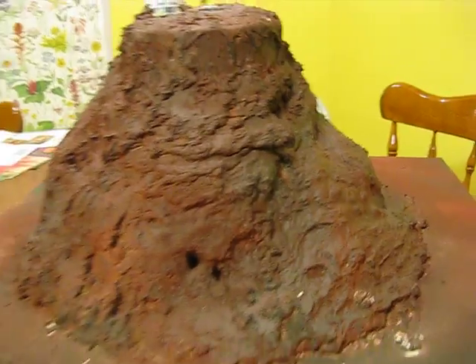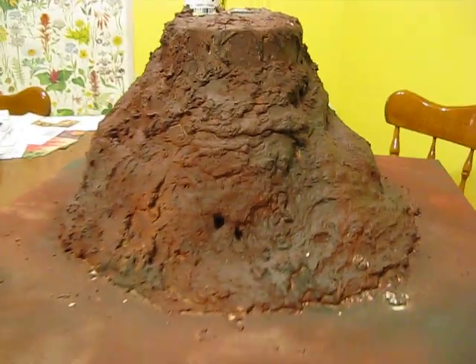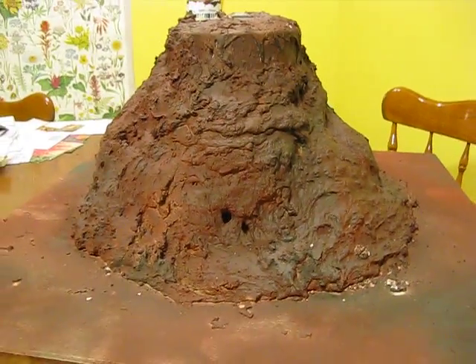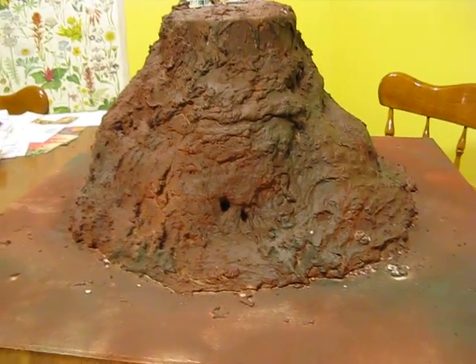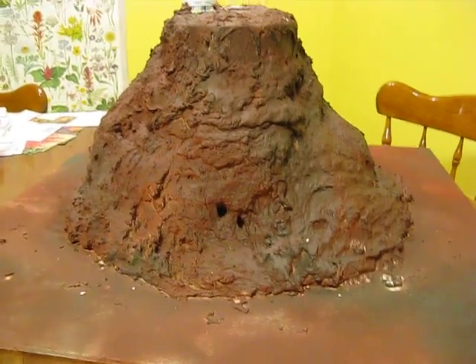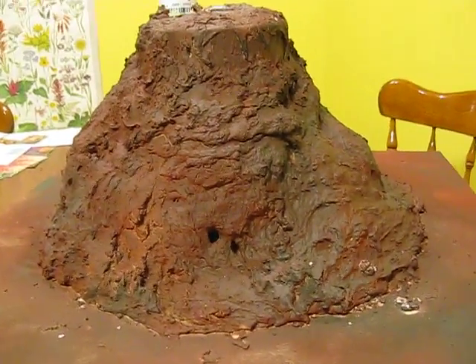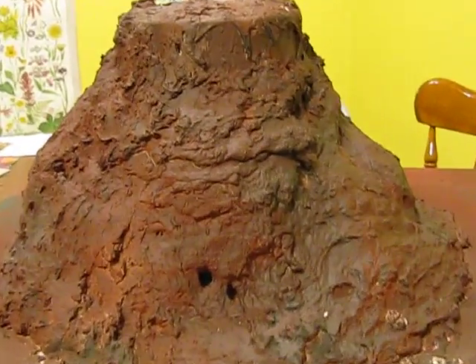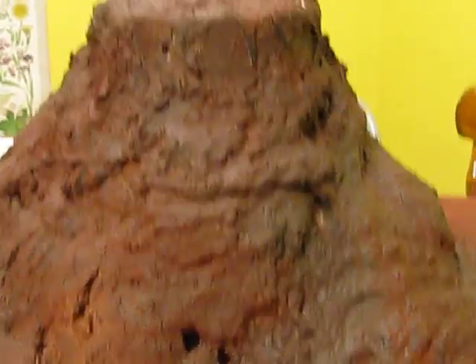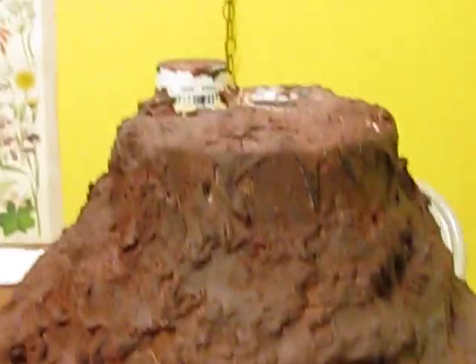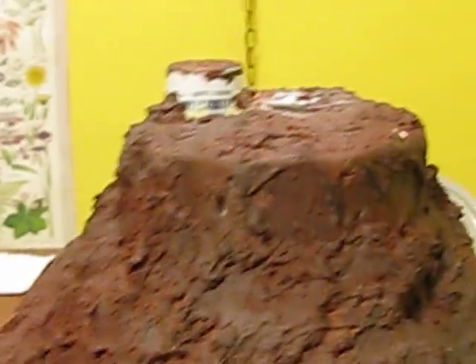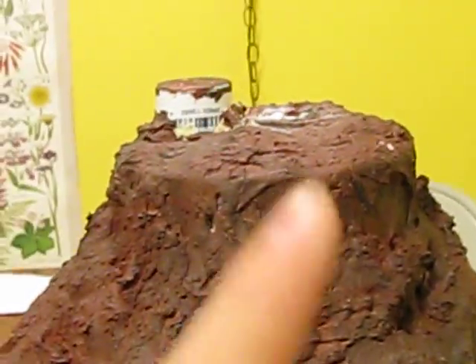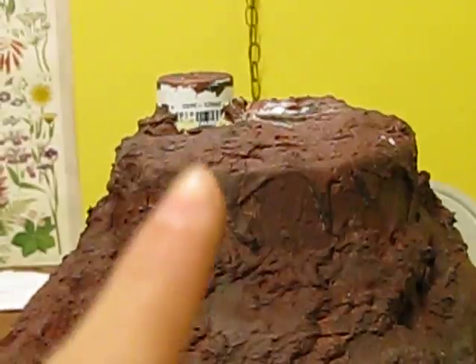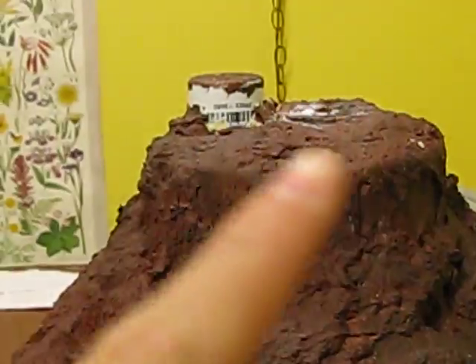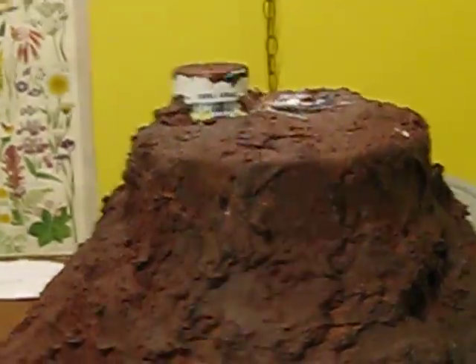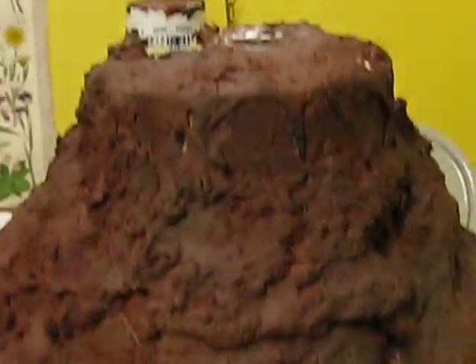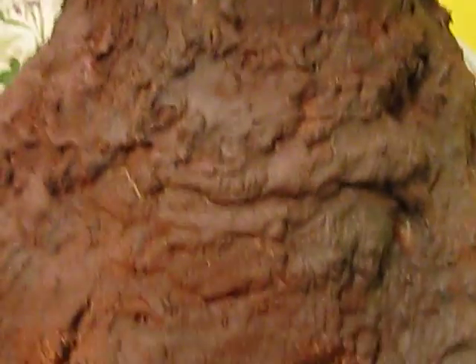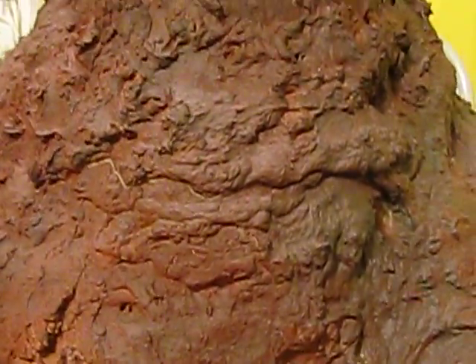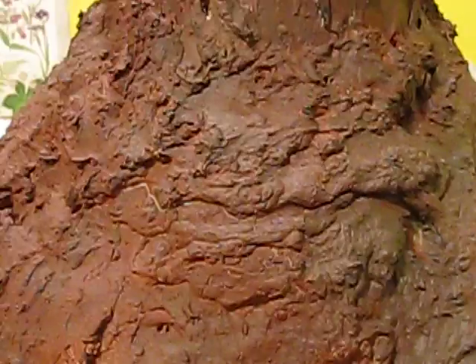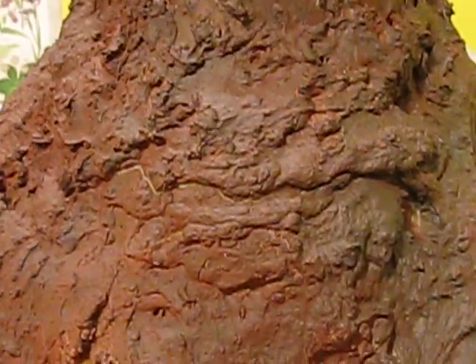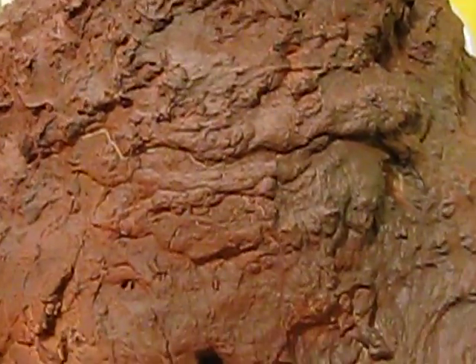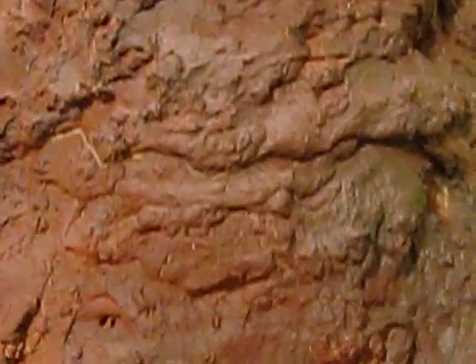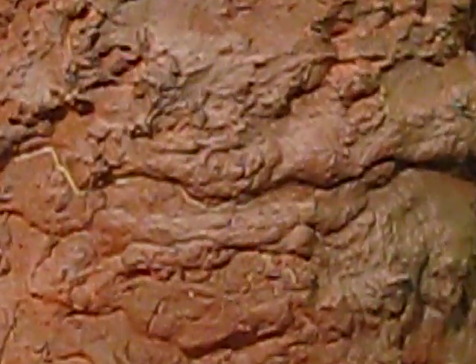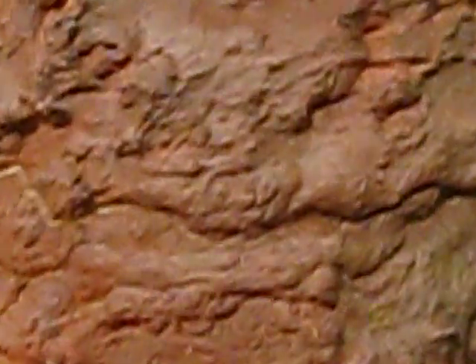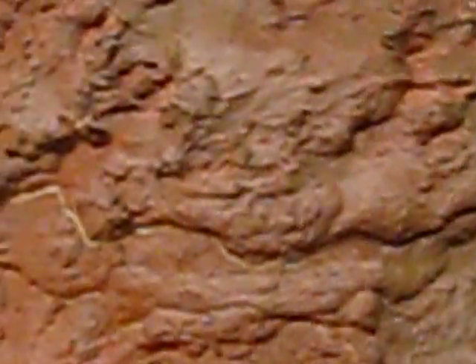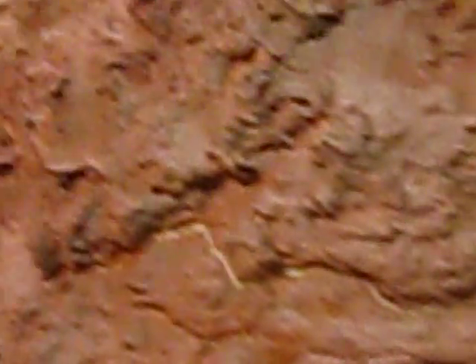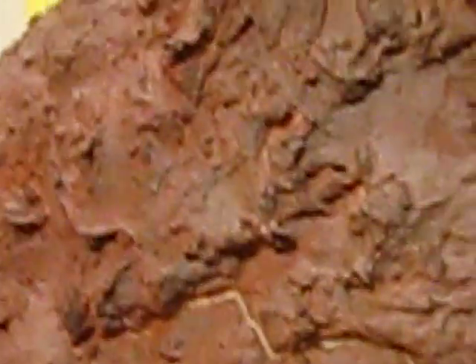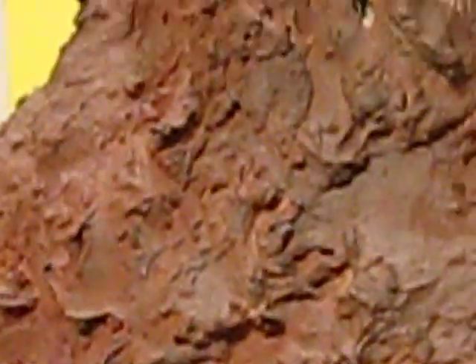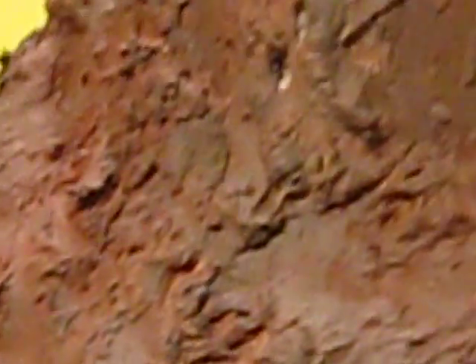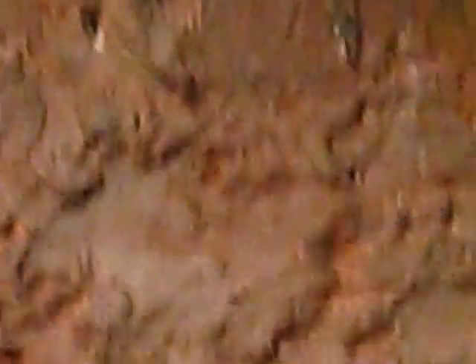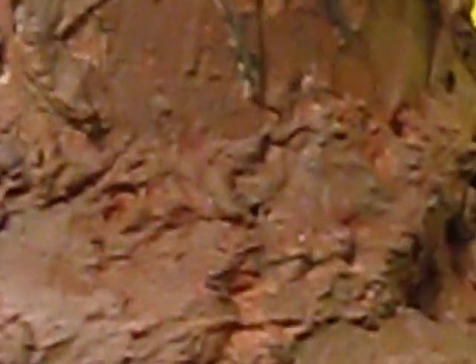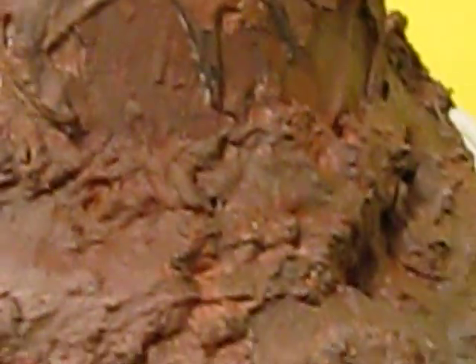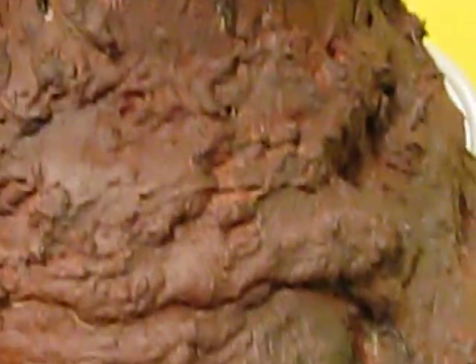It turned out to be a very realistic-looking — somewhat, except for that right there — volcano. It has a very good texture and everything. Looks very rock-like.